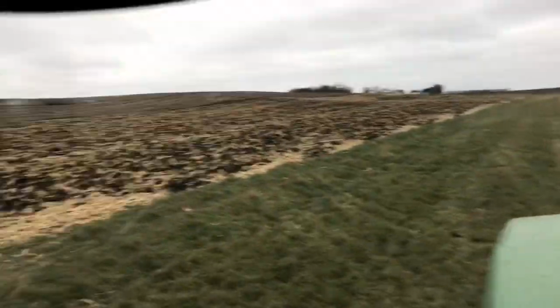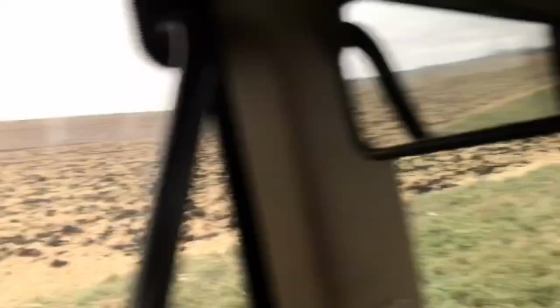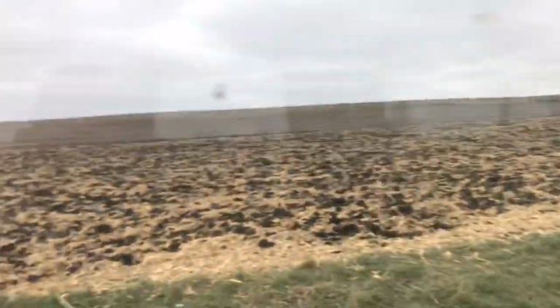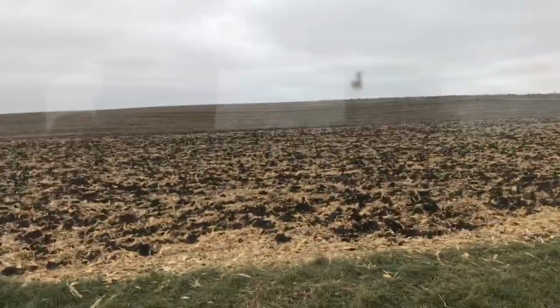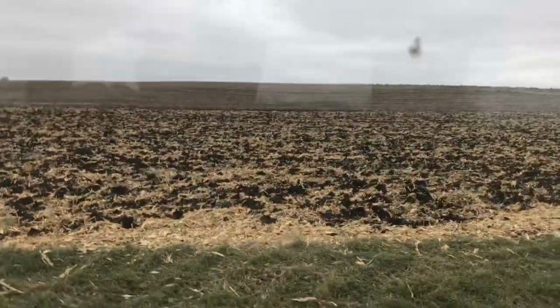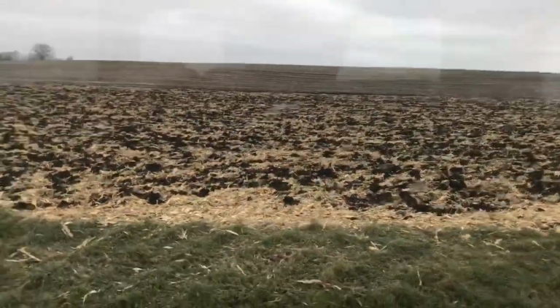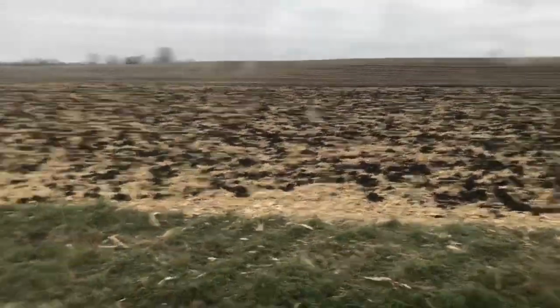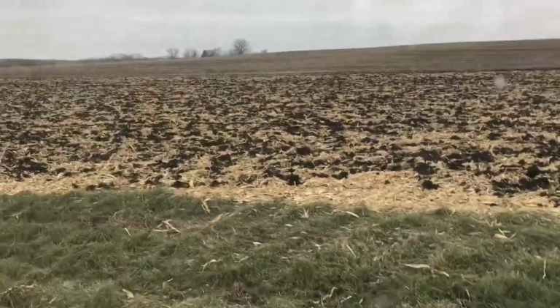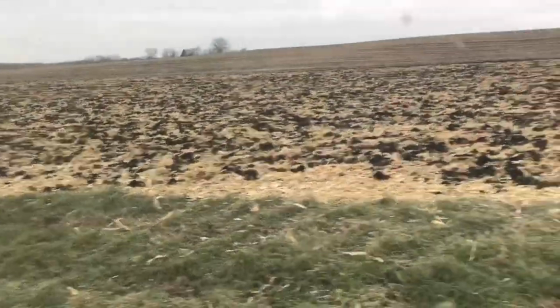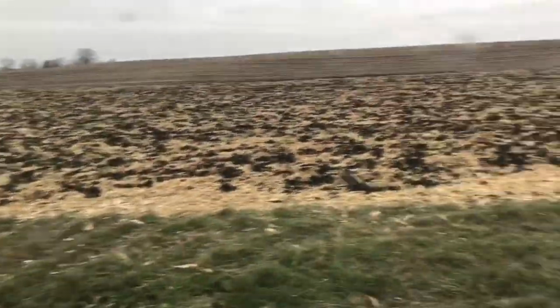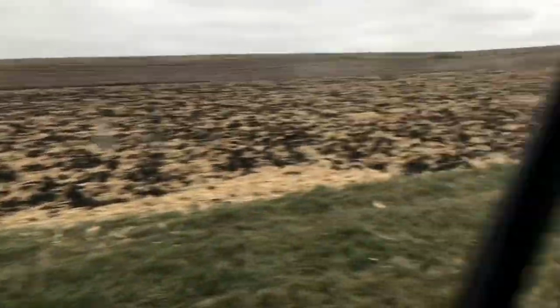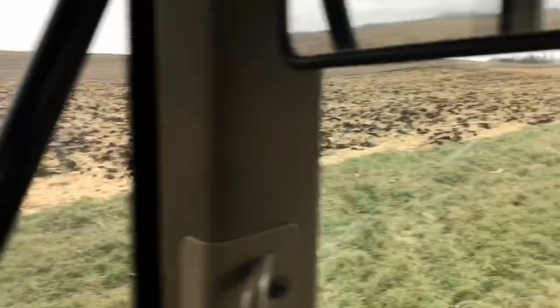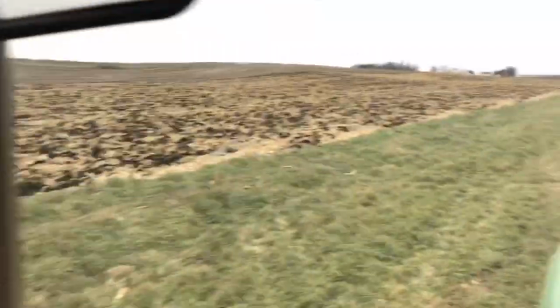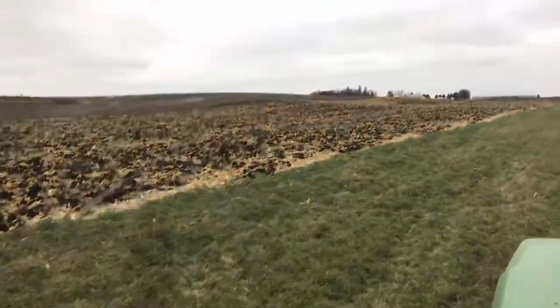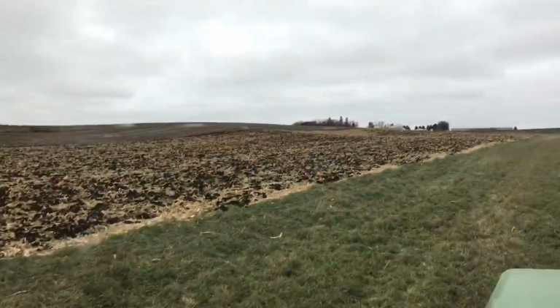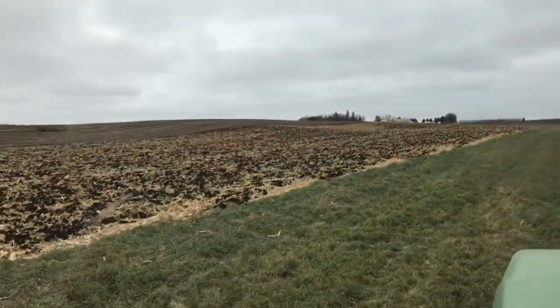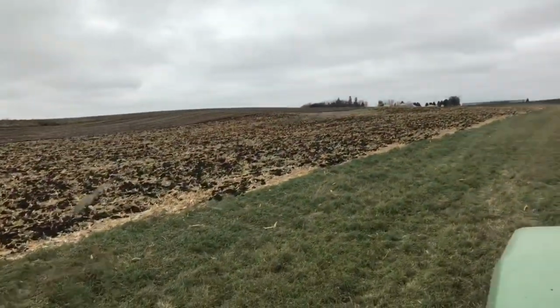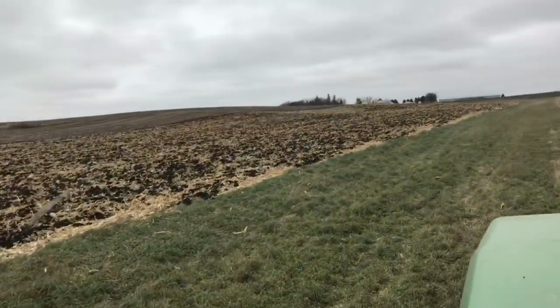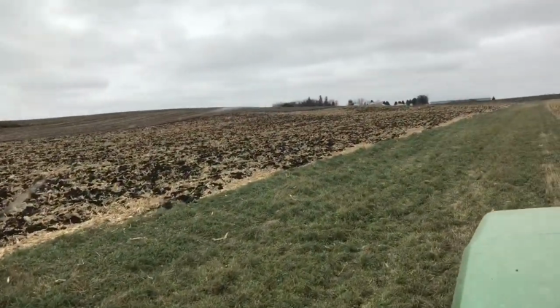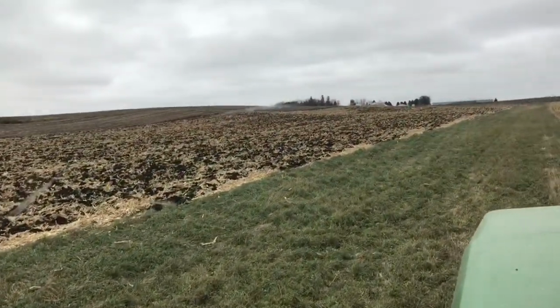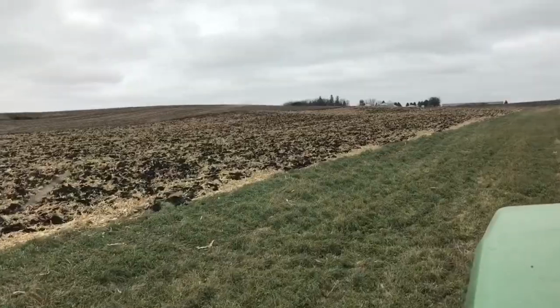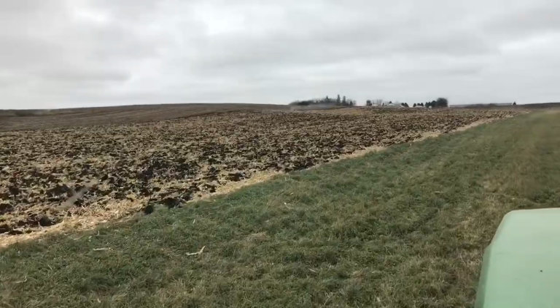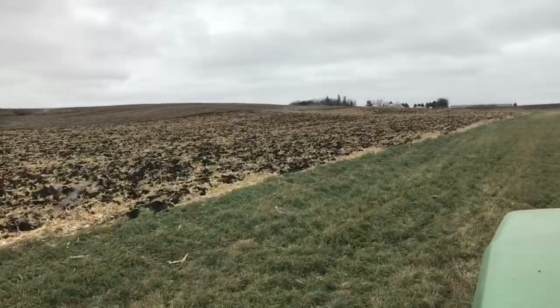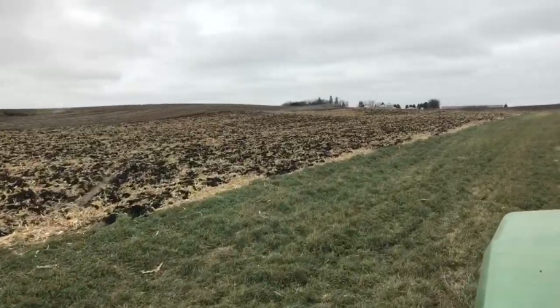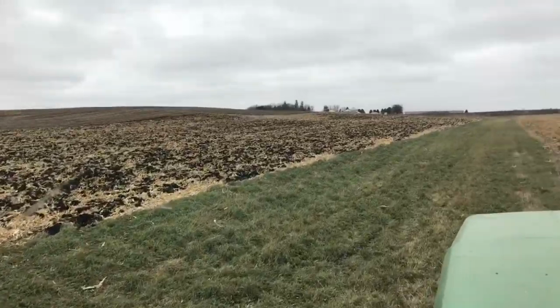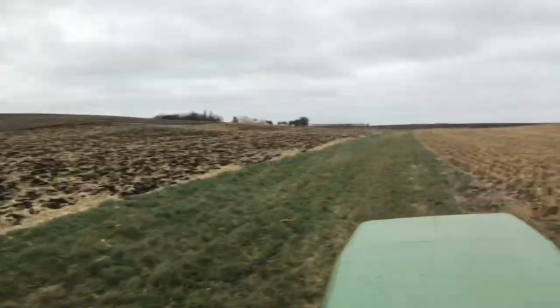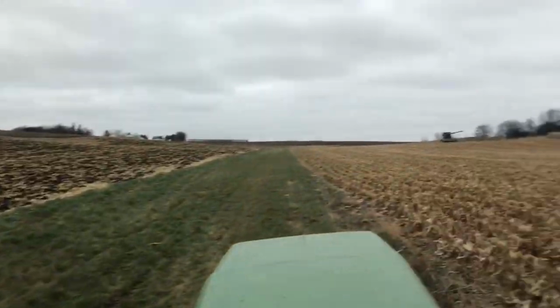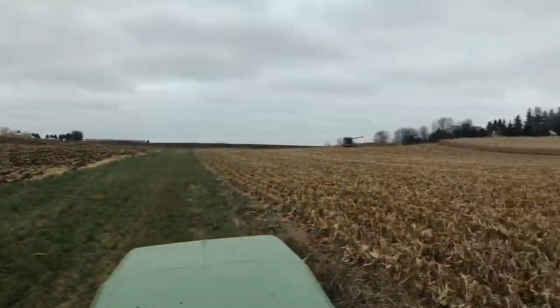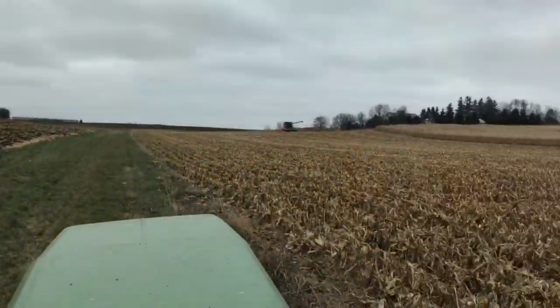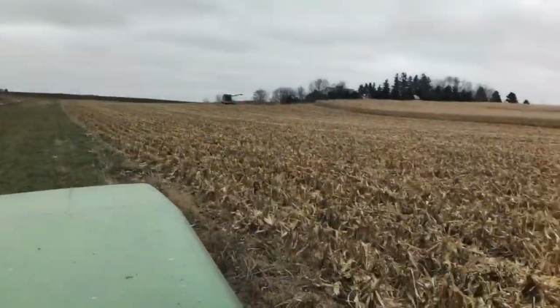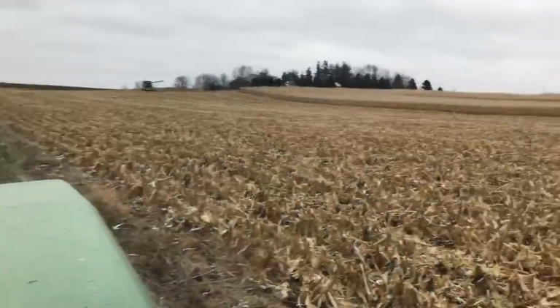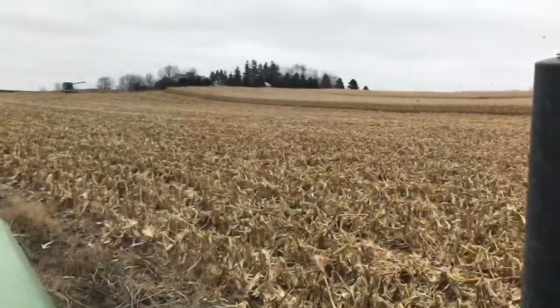My uncle just called me and said this field hasn't been tilled in about three years. It went pretty good — I never would have guessed that.